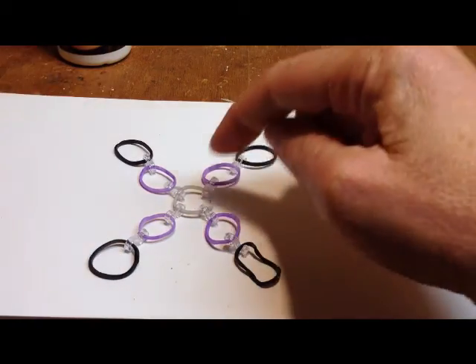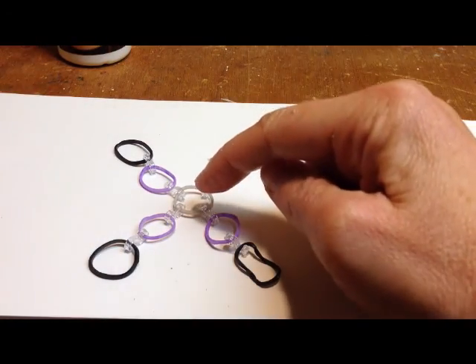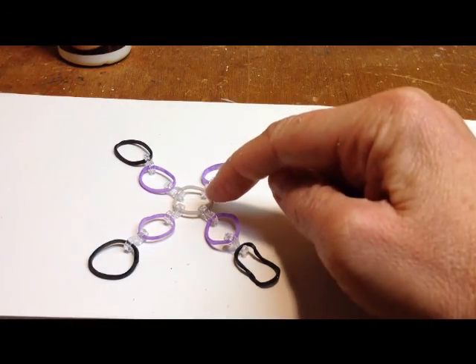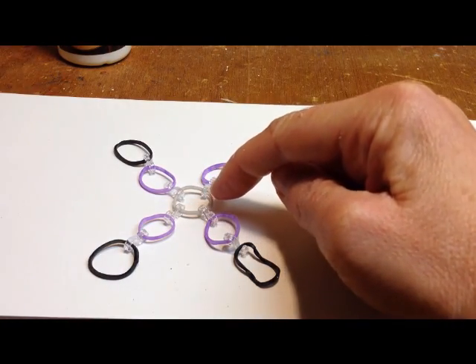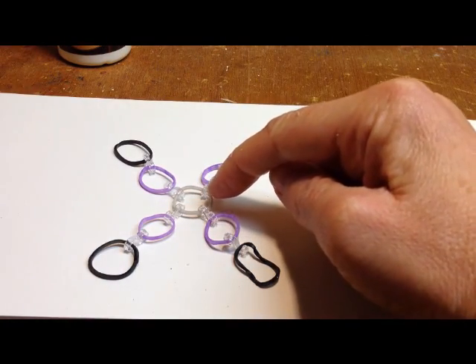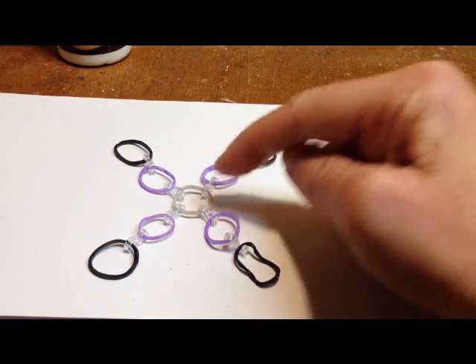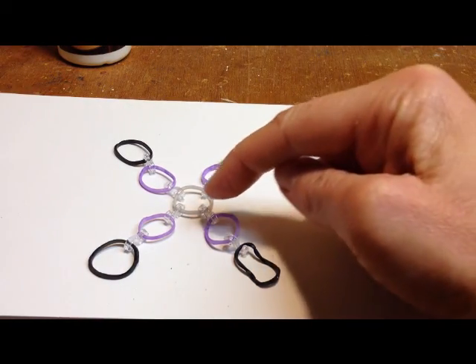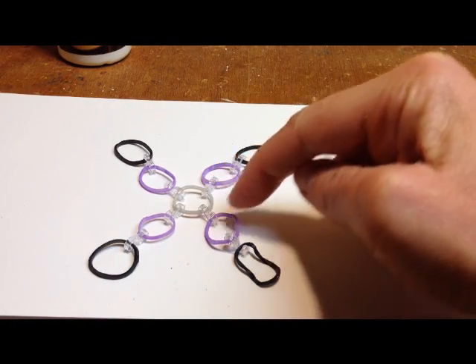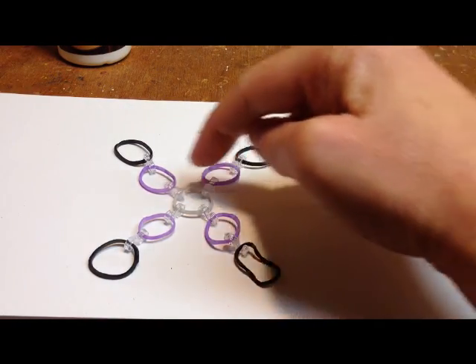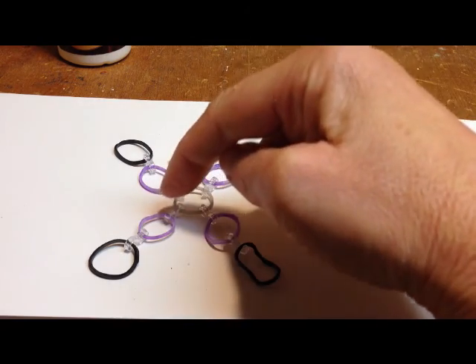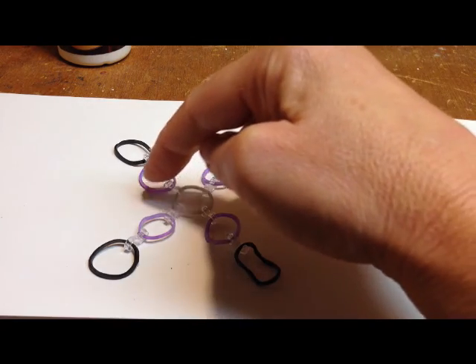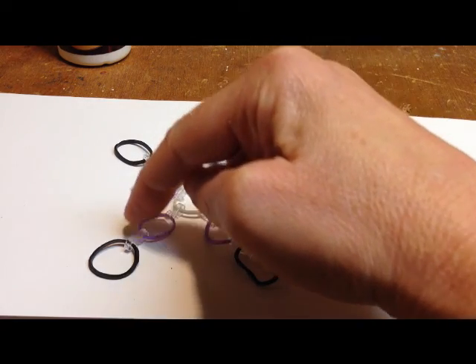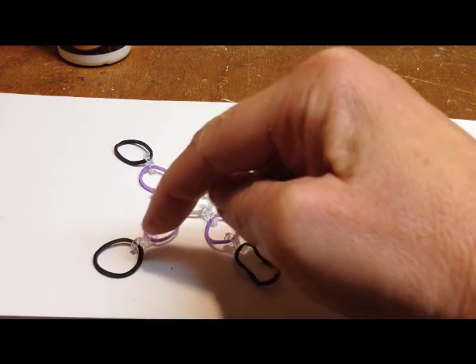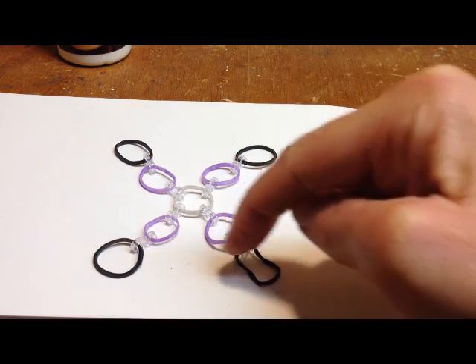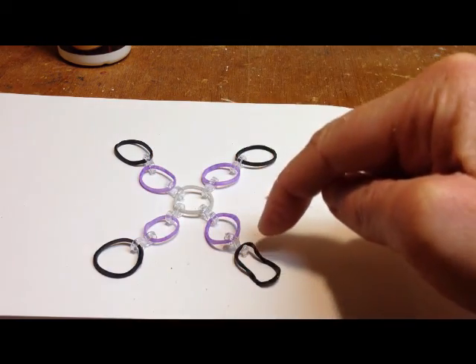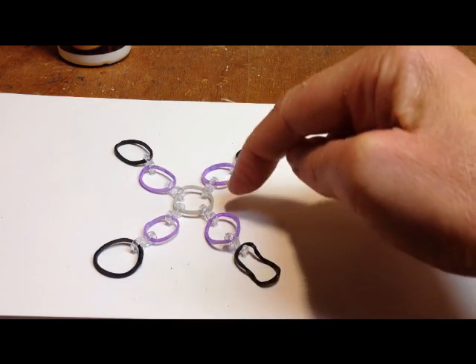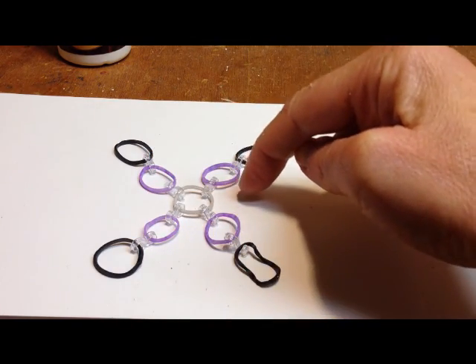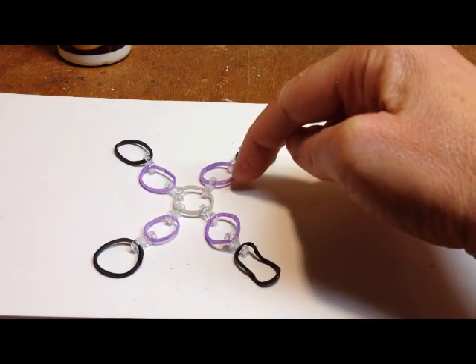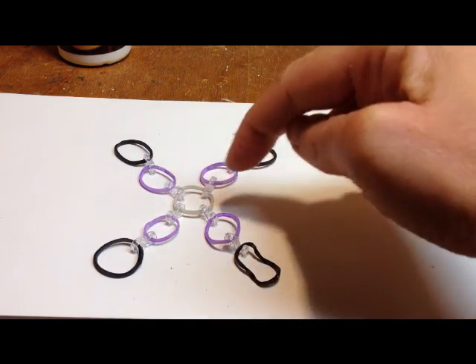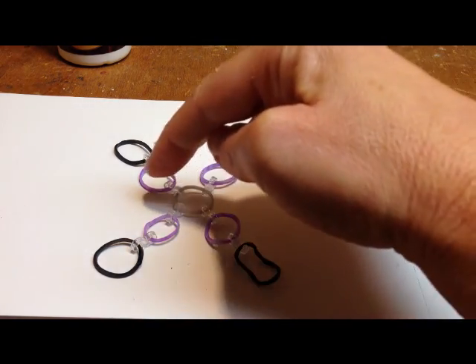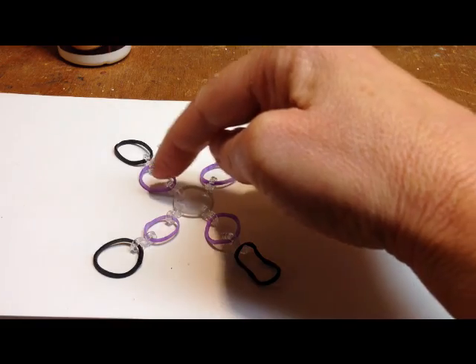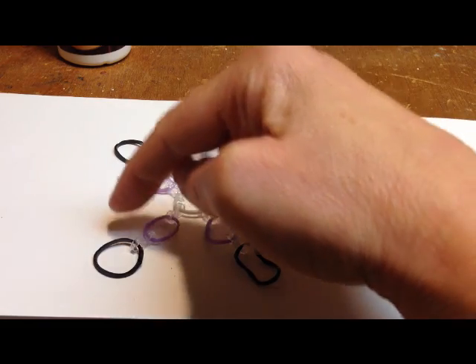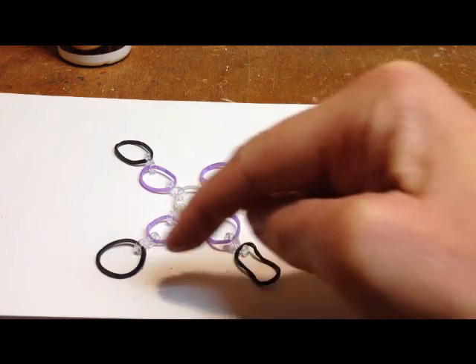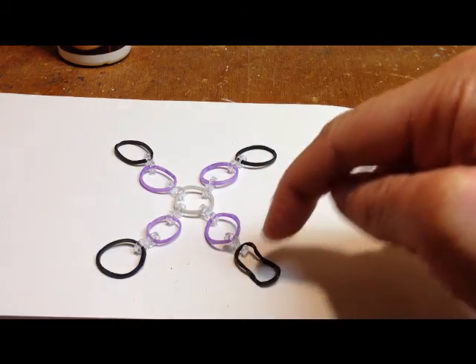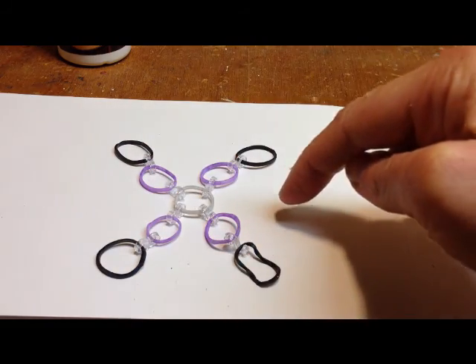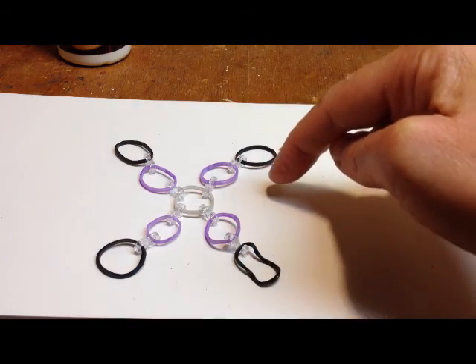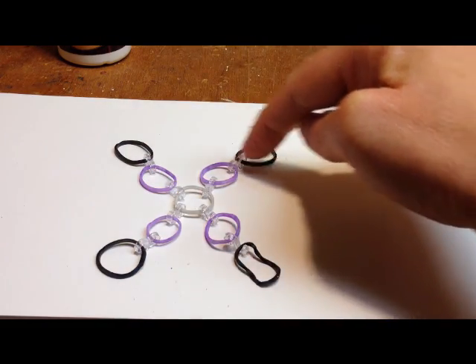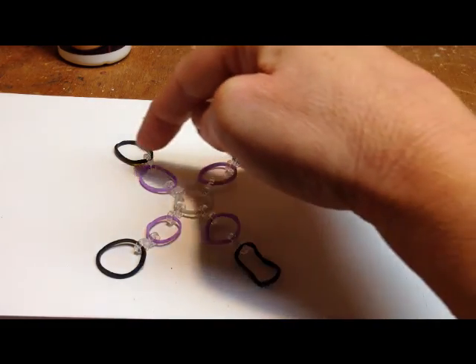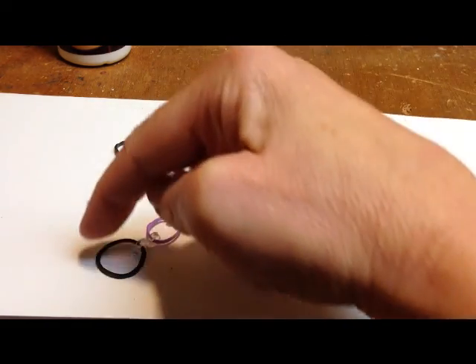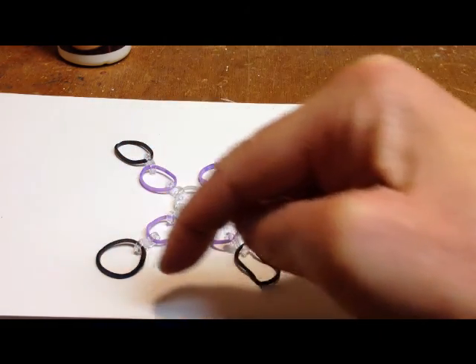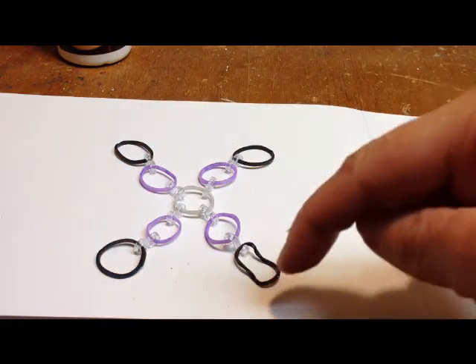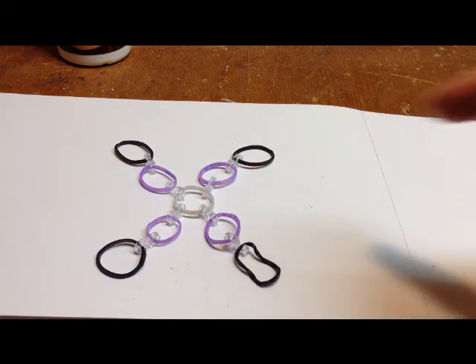You have a gray band in the center, the four clips with your four purple rubber bands, followed by four more clips, followed by your four black rubber bands.